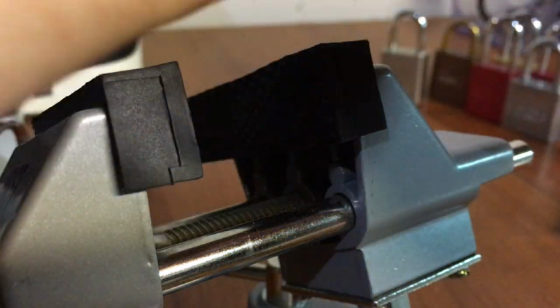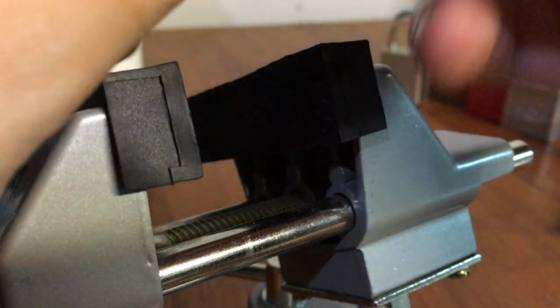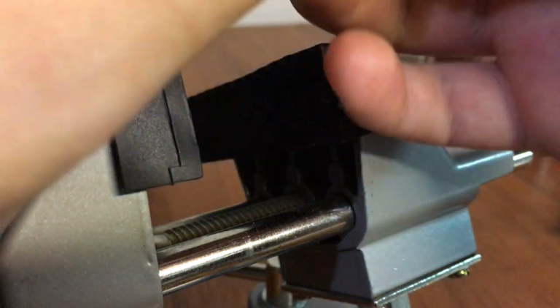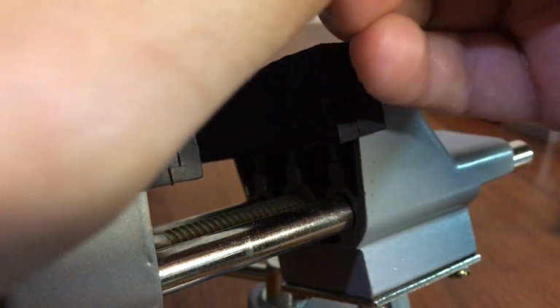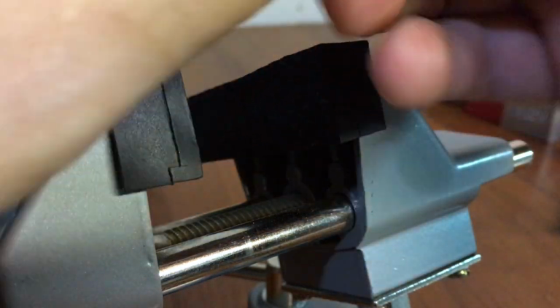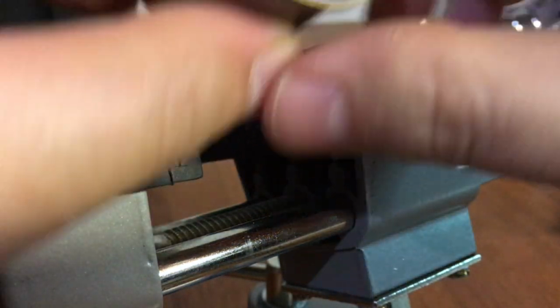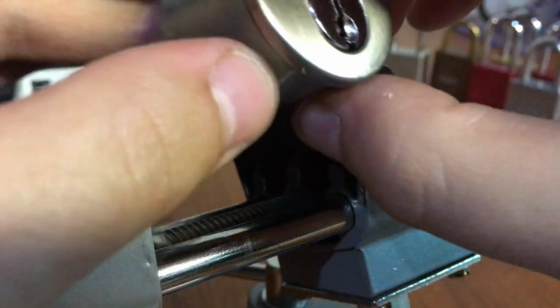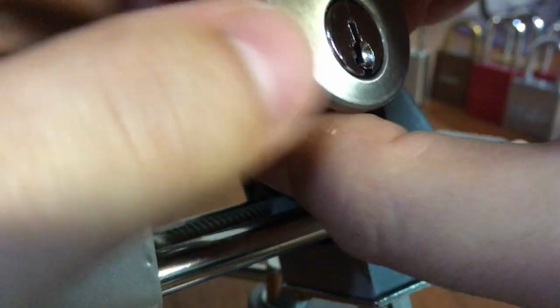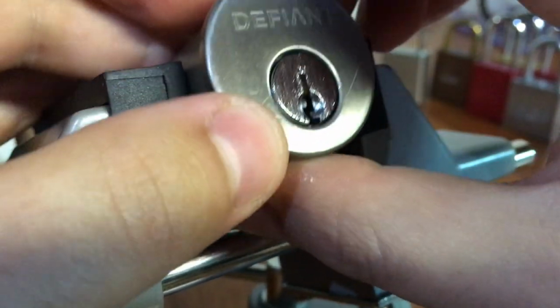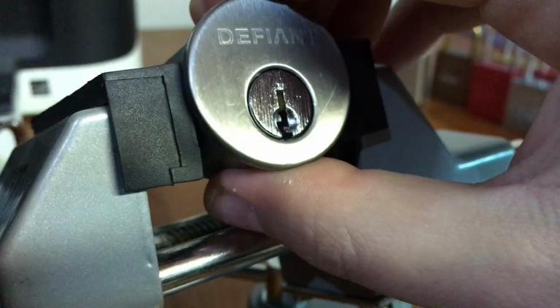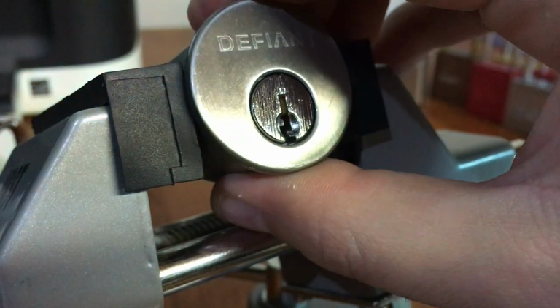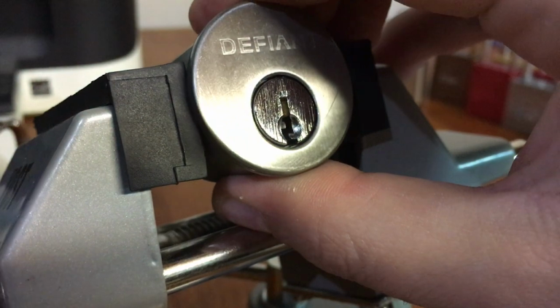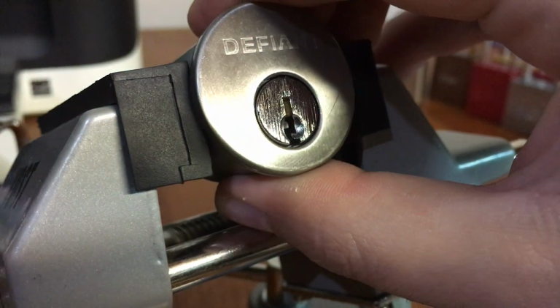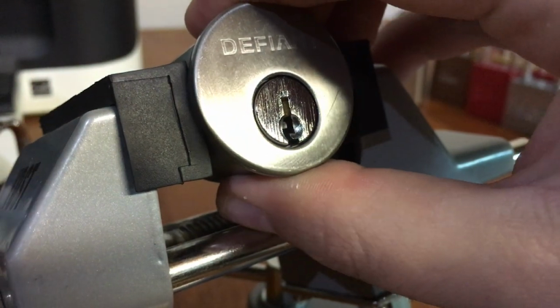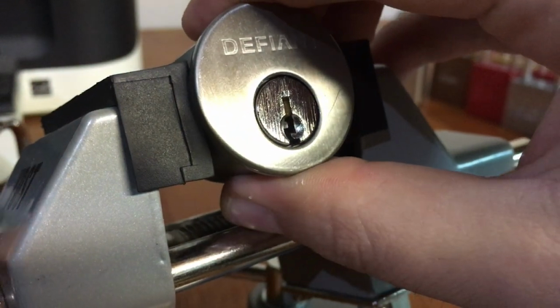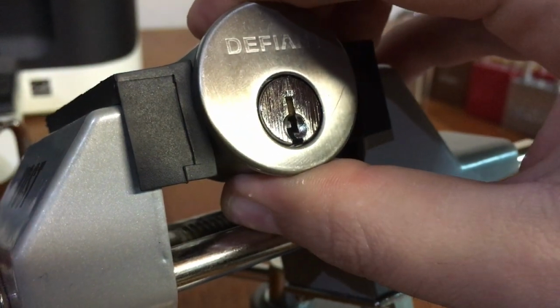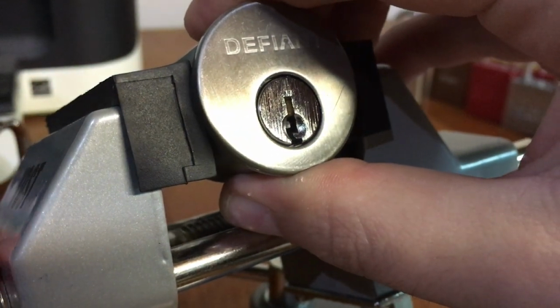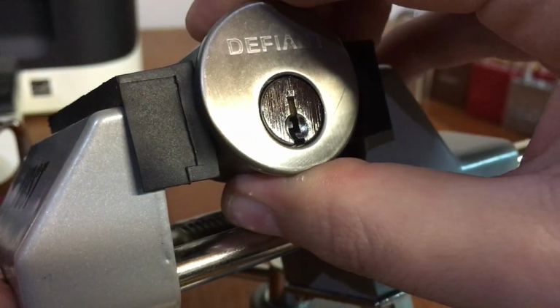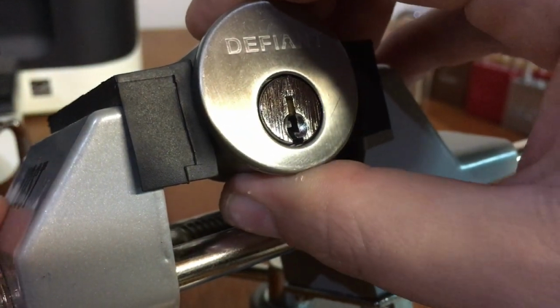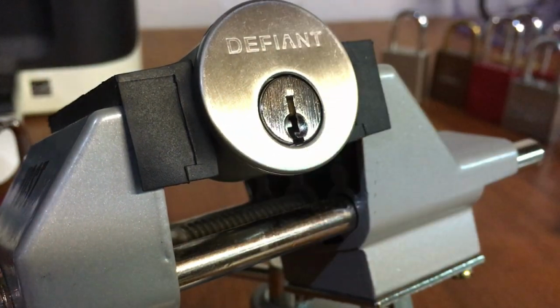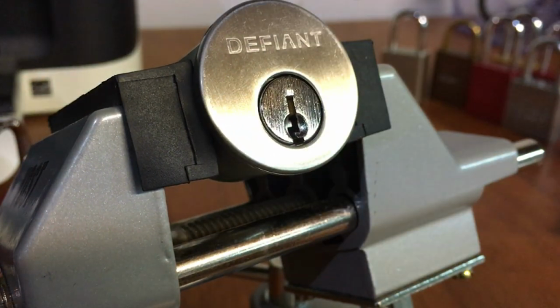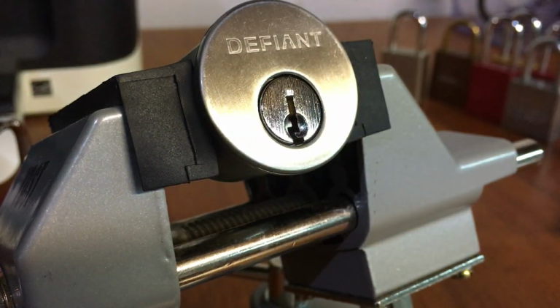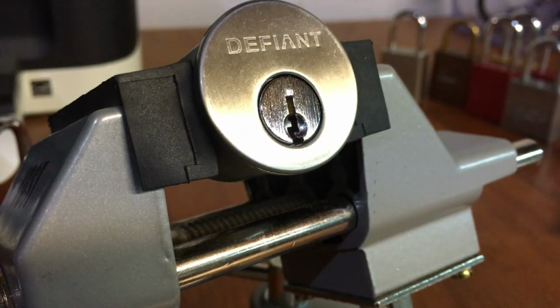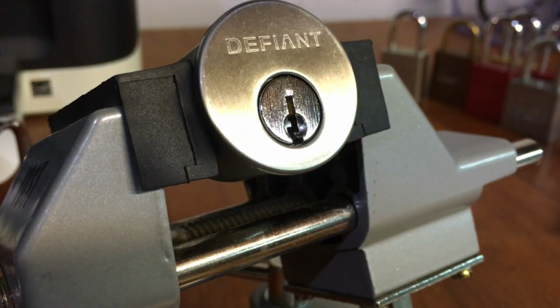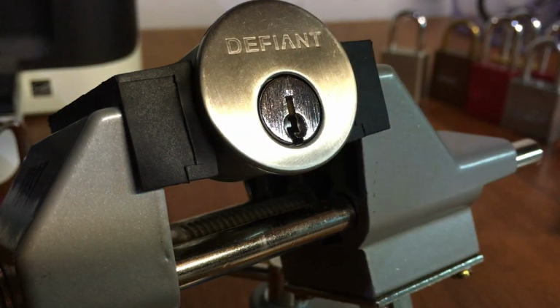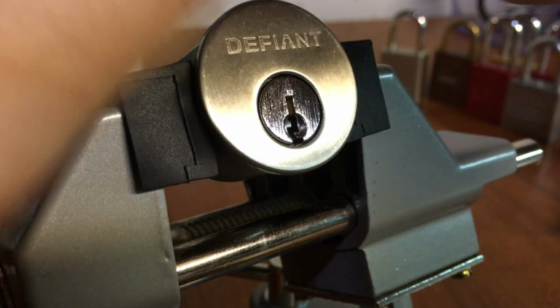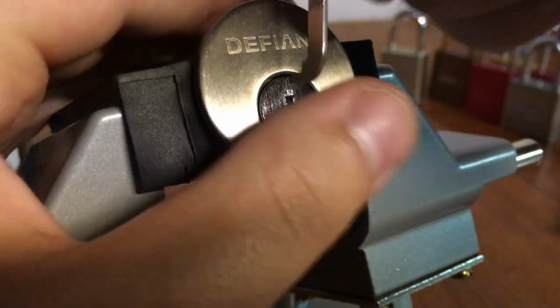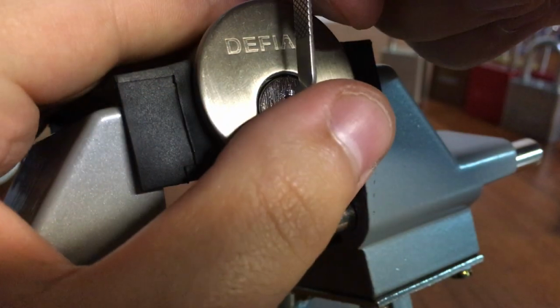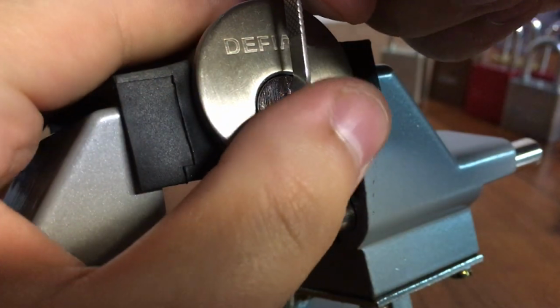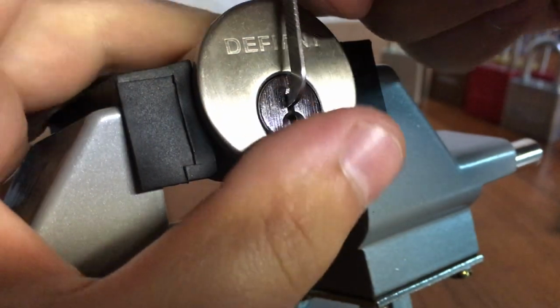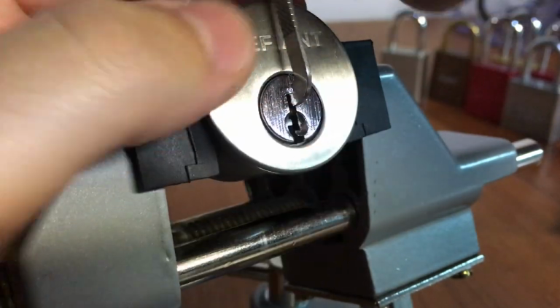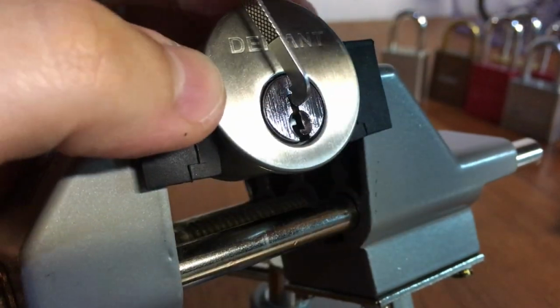Up next is the $11 Defiant lock, which comes with a few tricks up its sleeve.